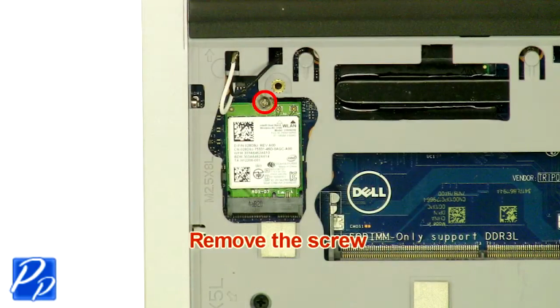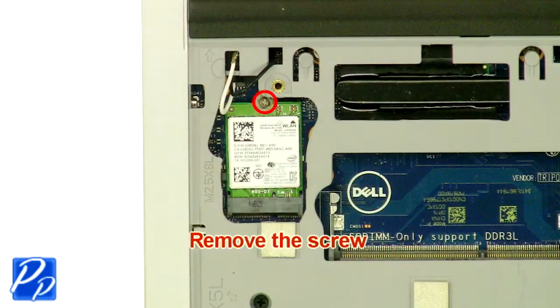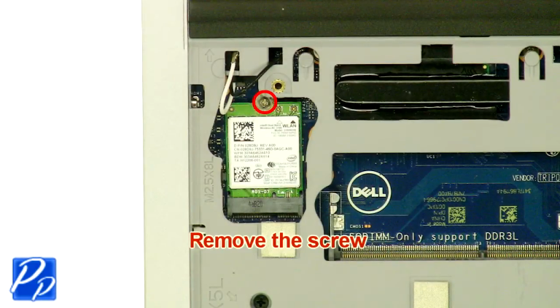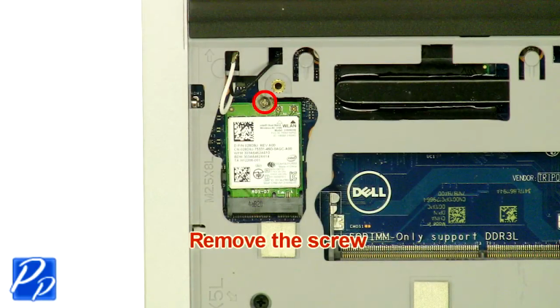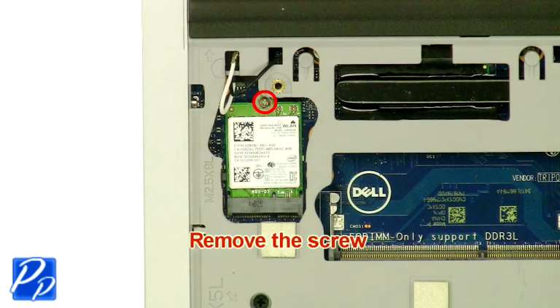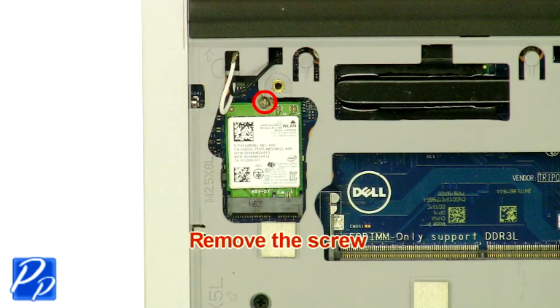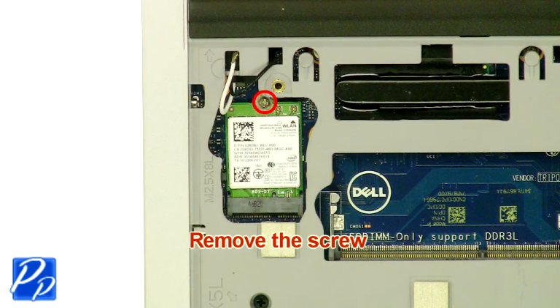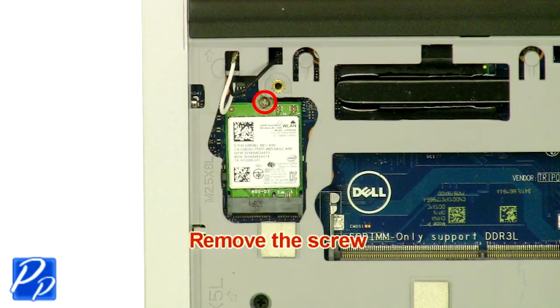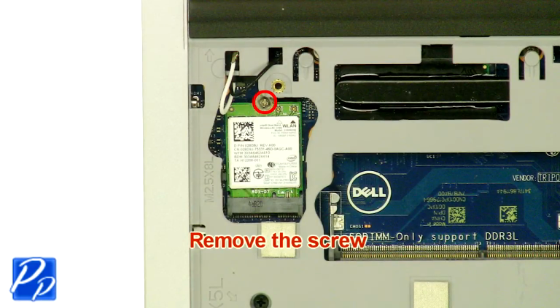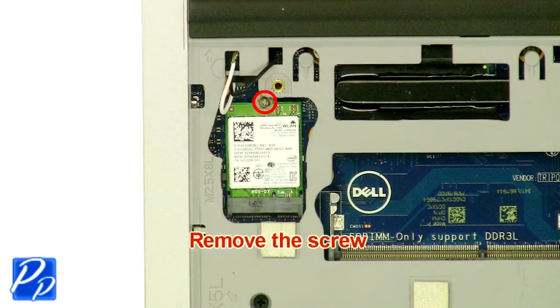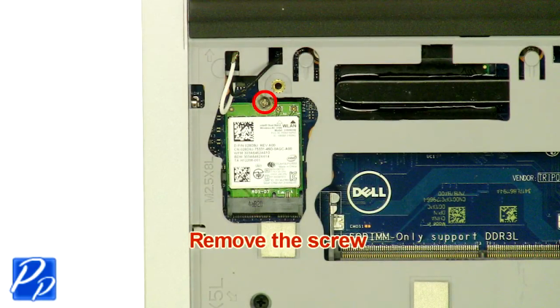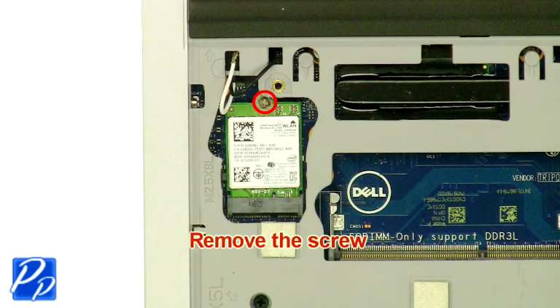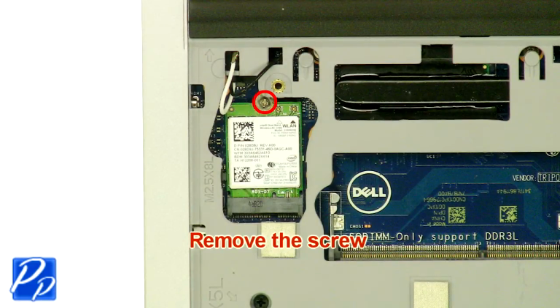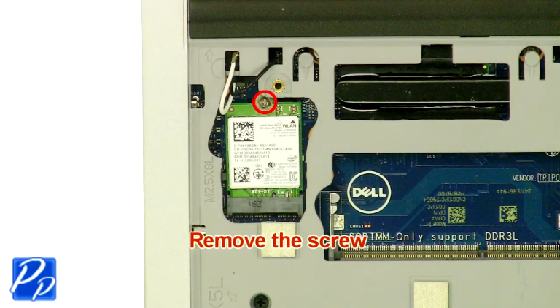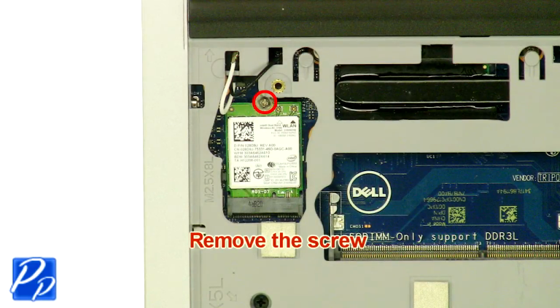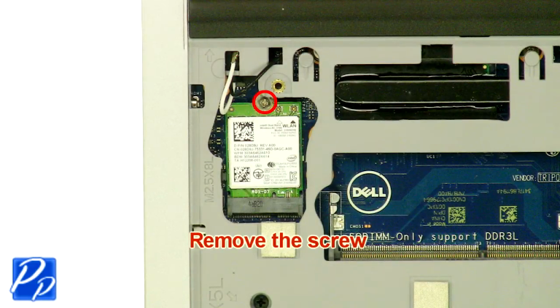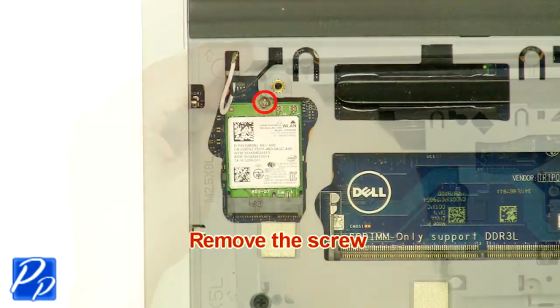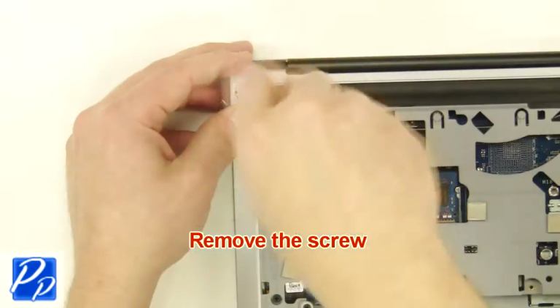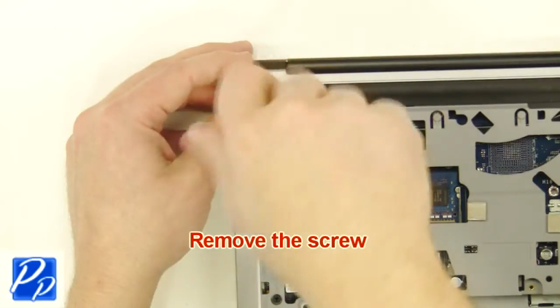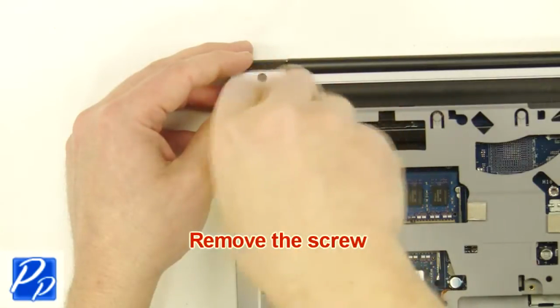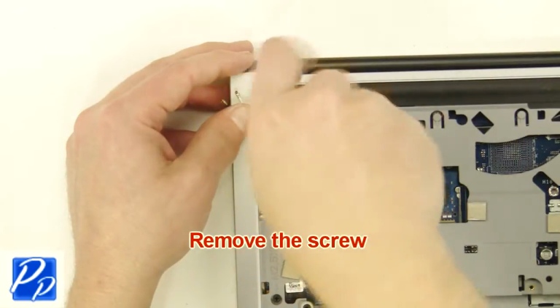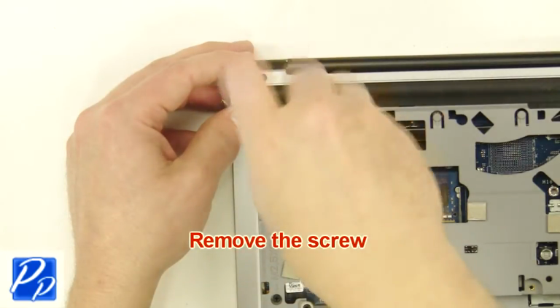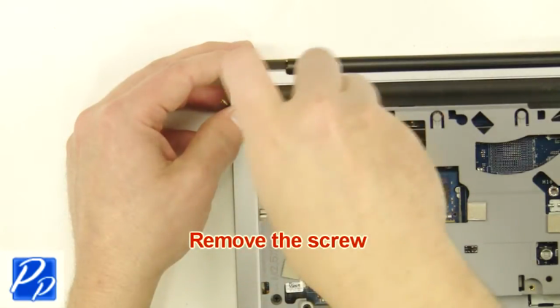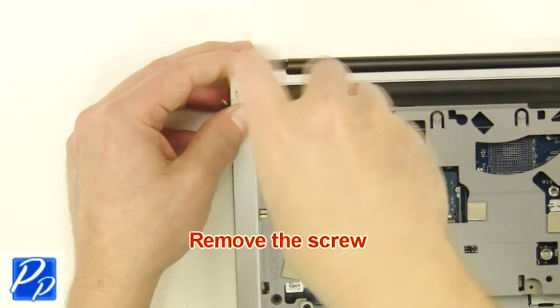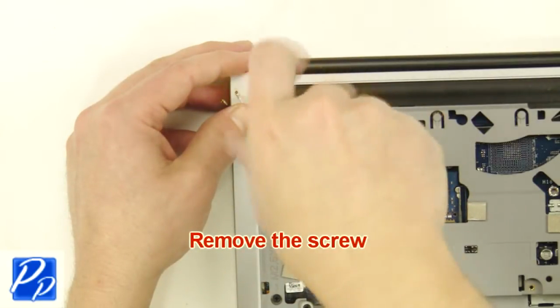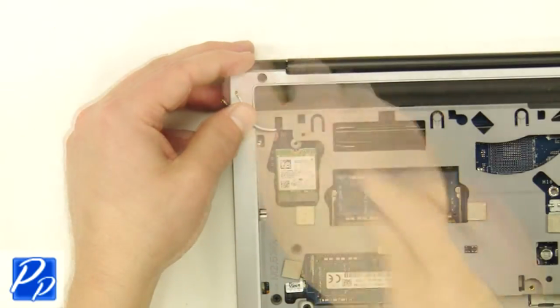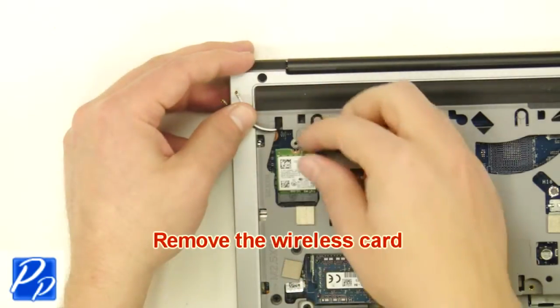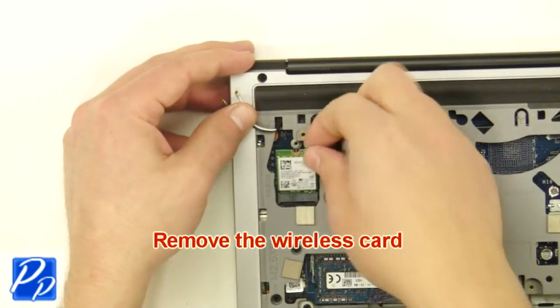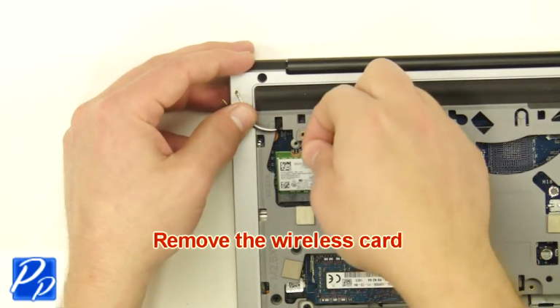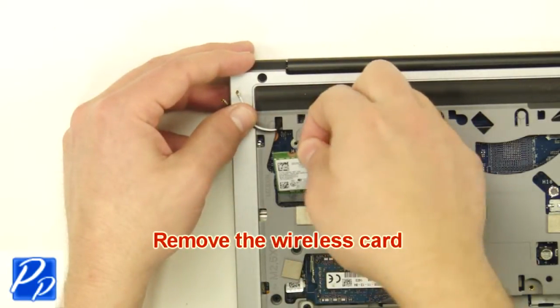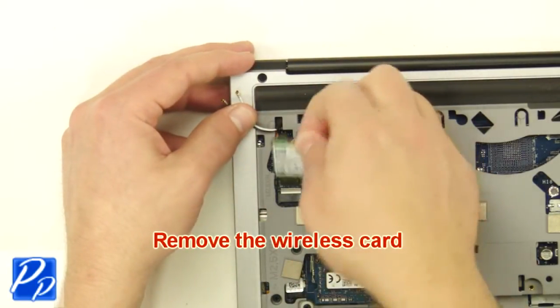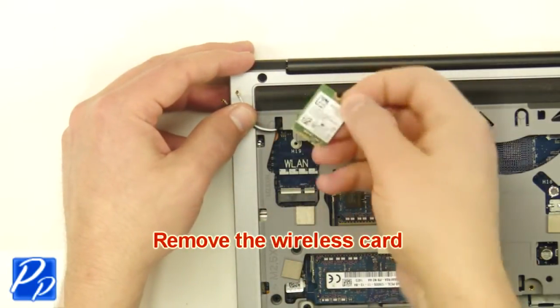Remove the screw. Remove the wireless card.